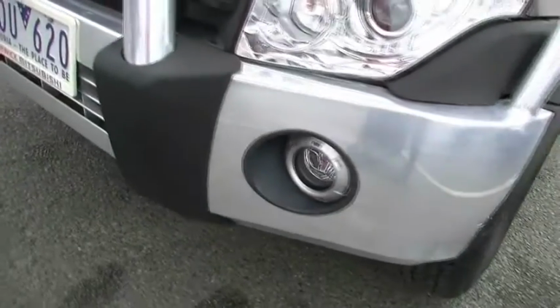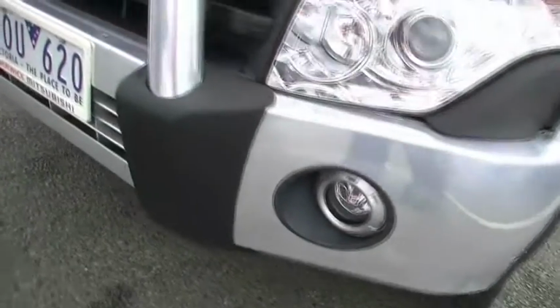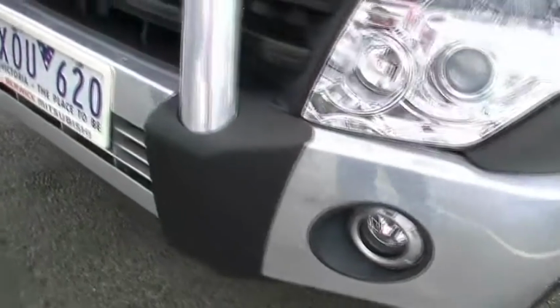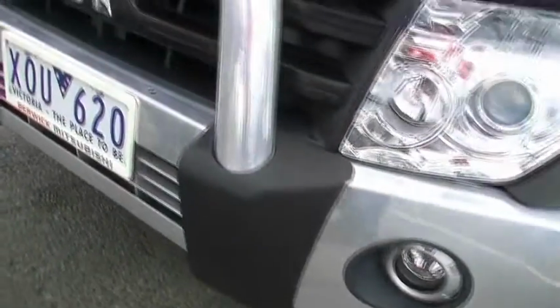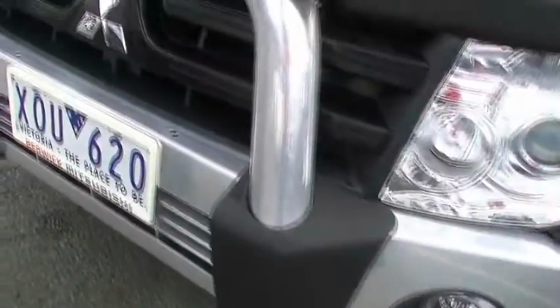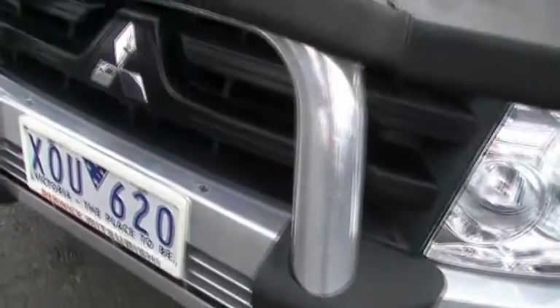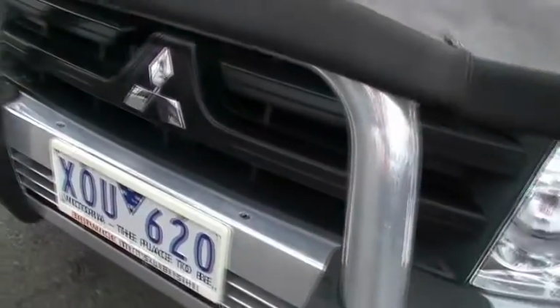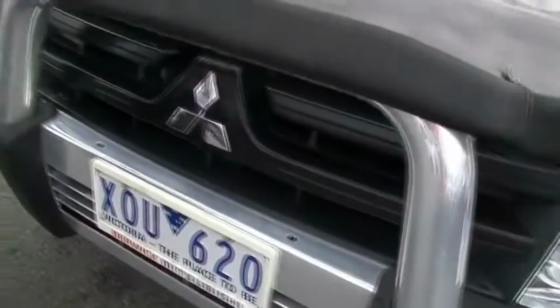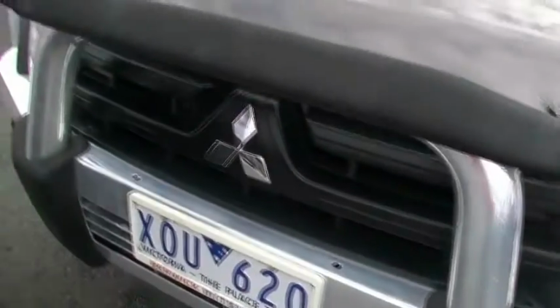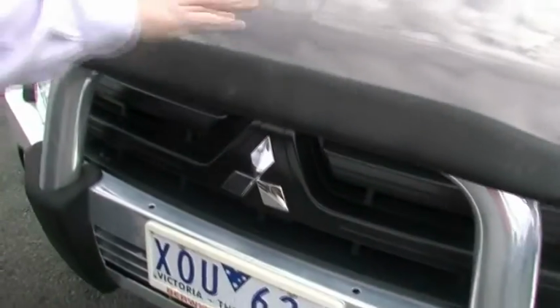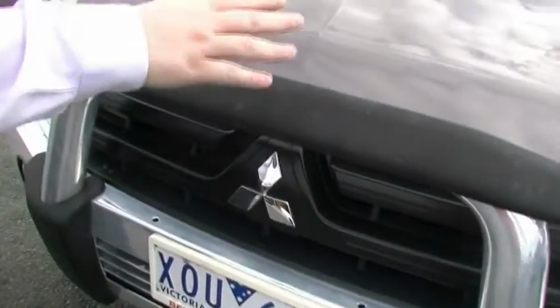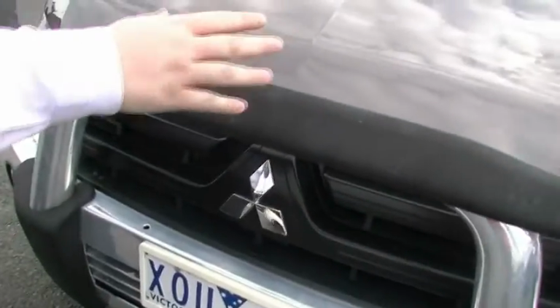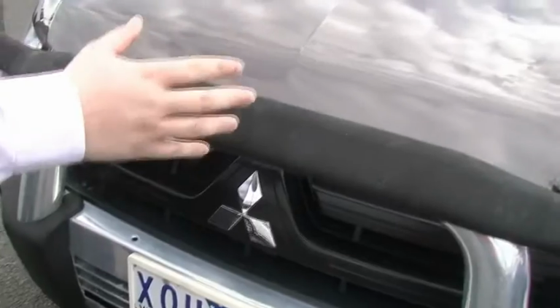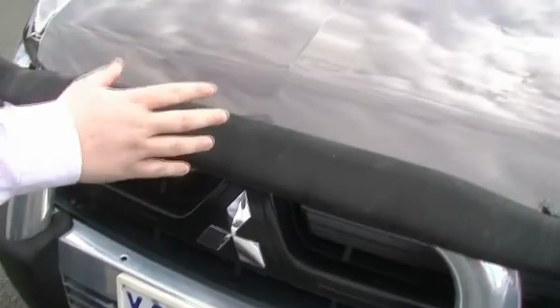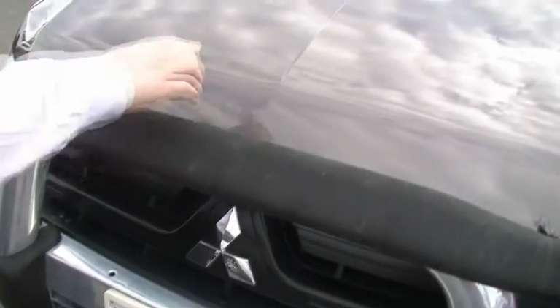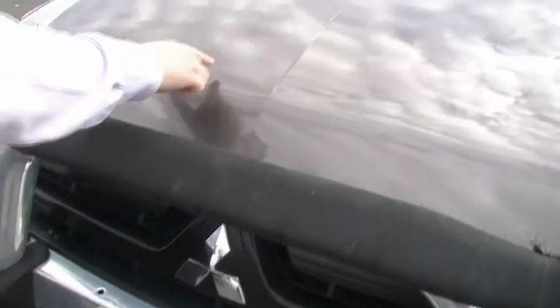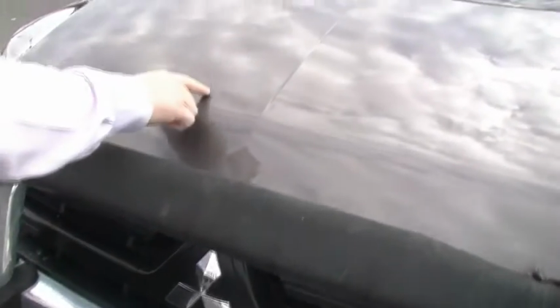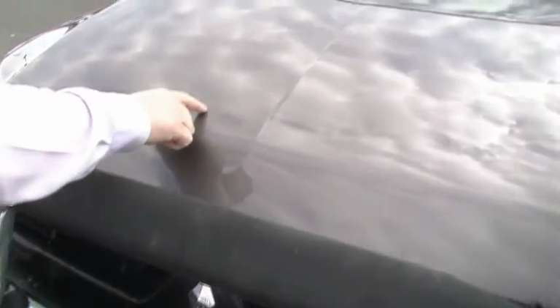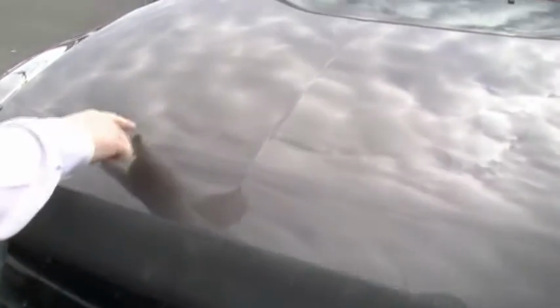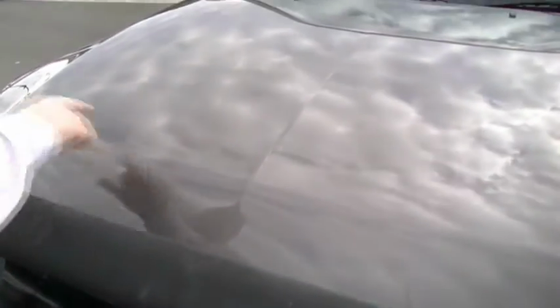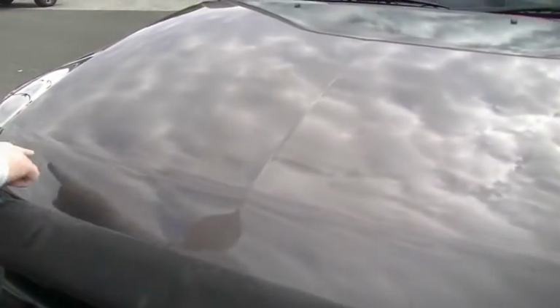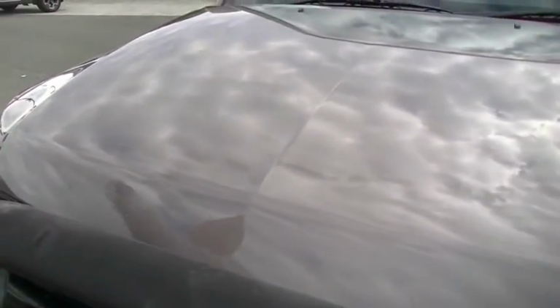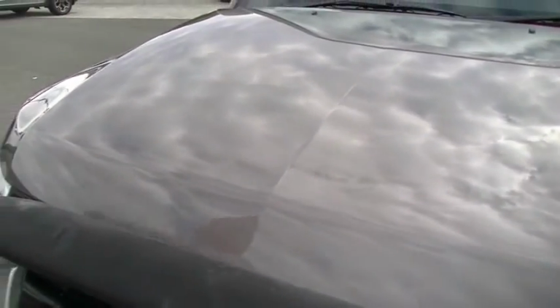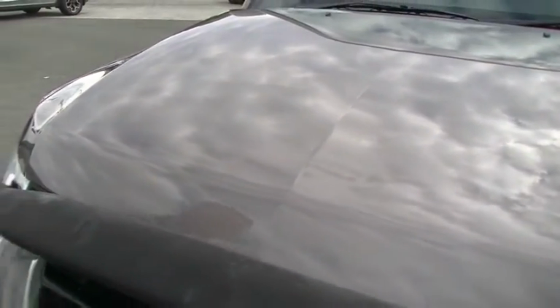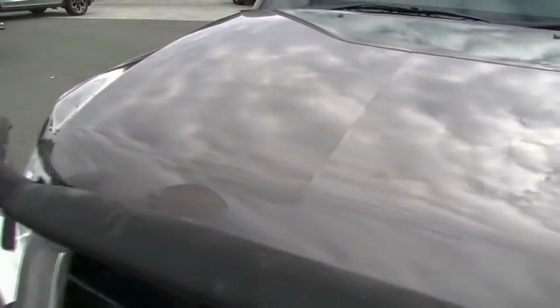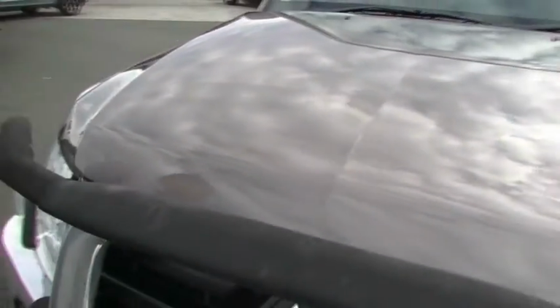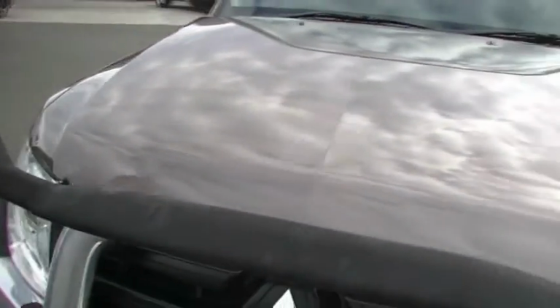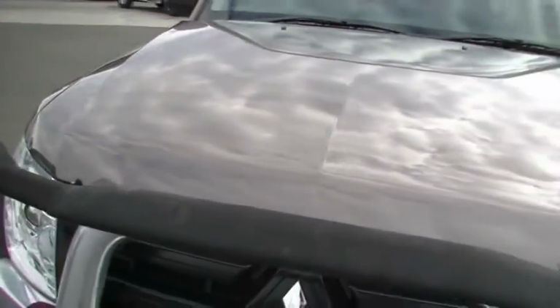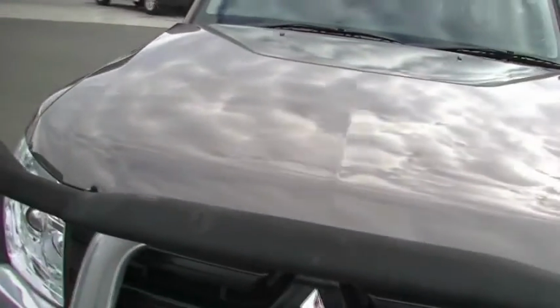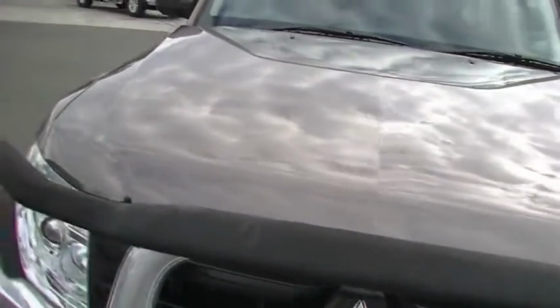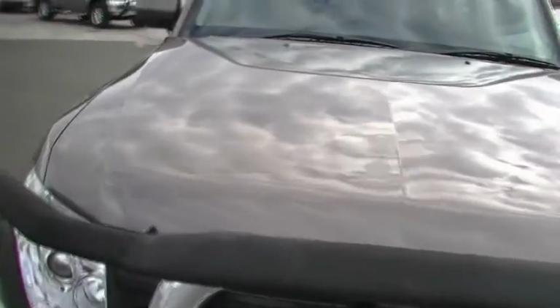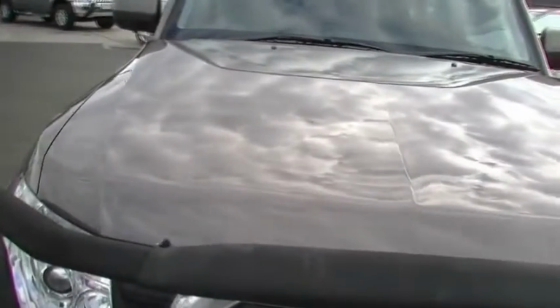Coming across the front of the car, no signs of major stone chips or anything like that. There's probably one, two, three, four. That's it - really small amount of stone chips on the vehicle.